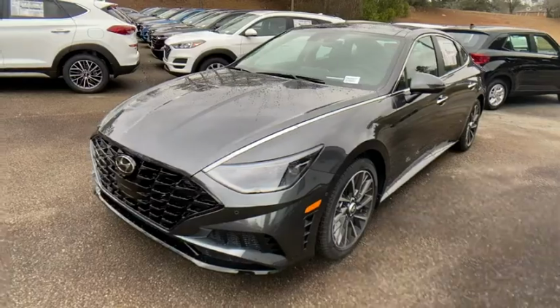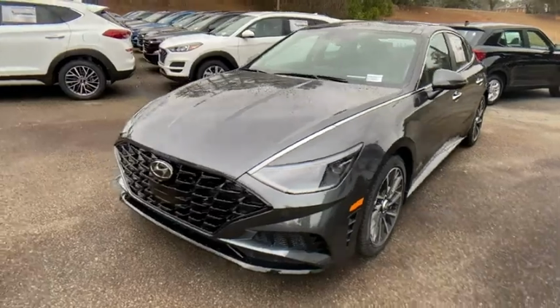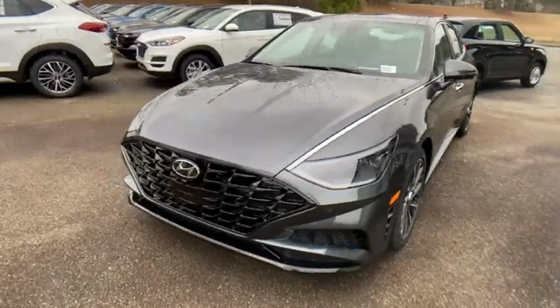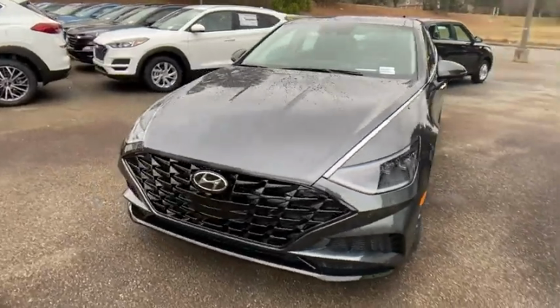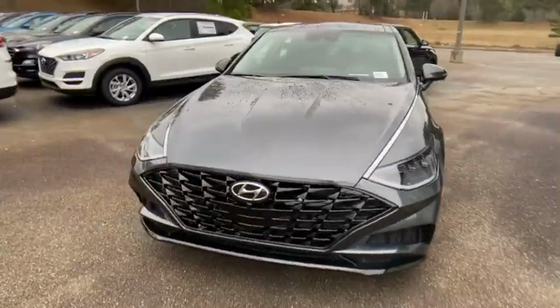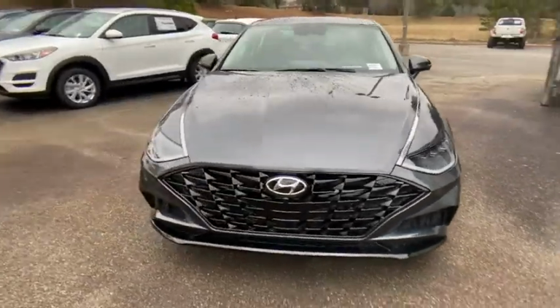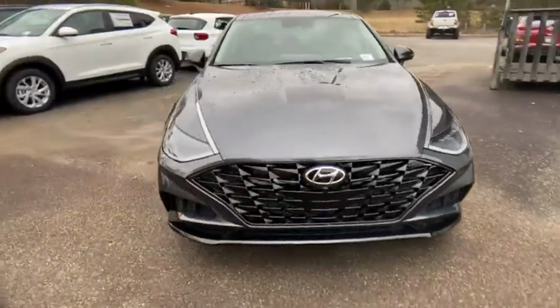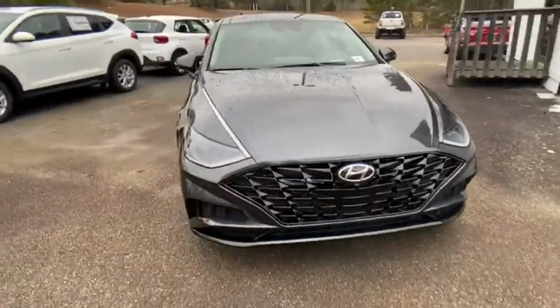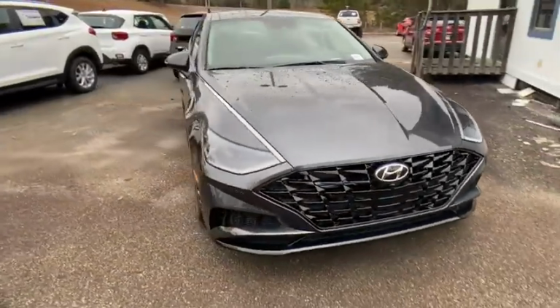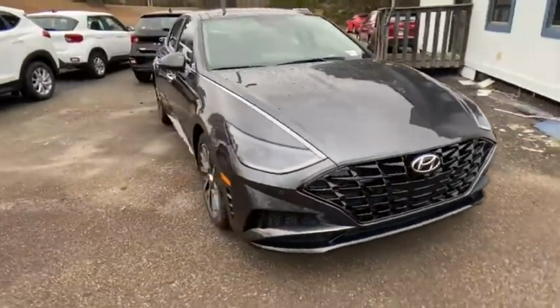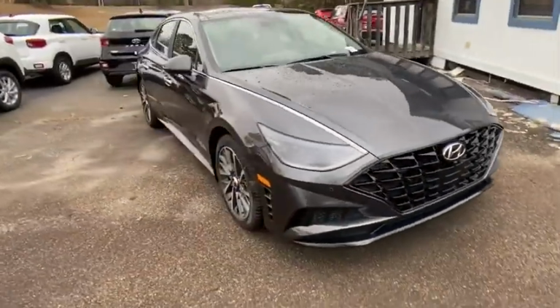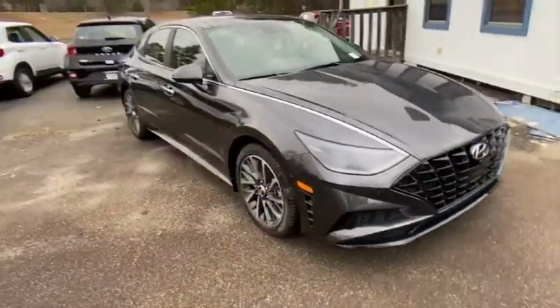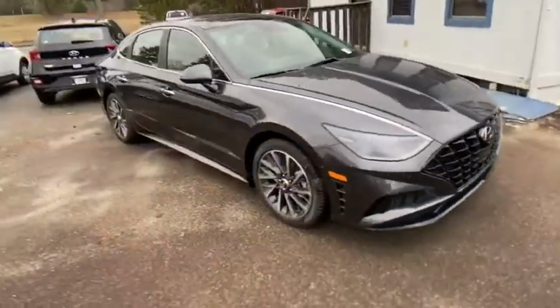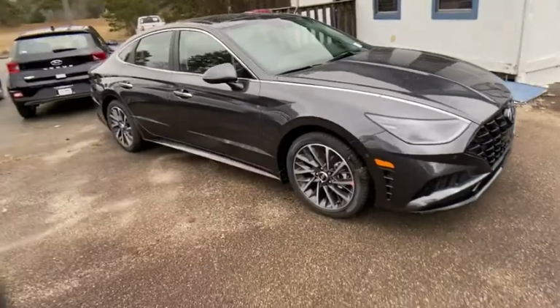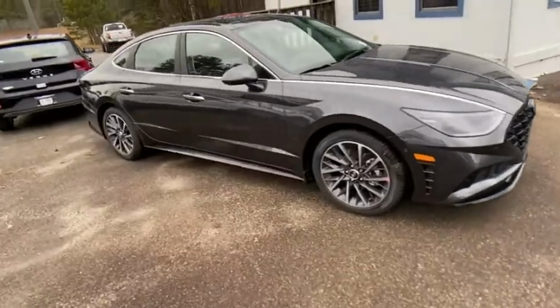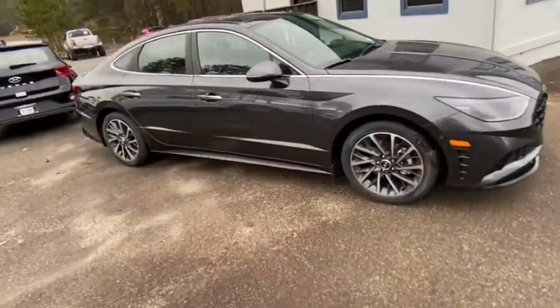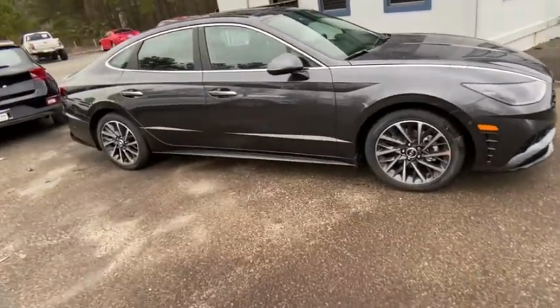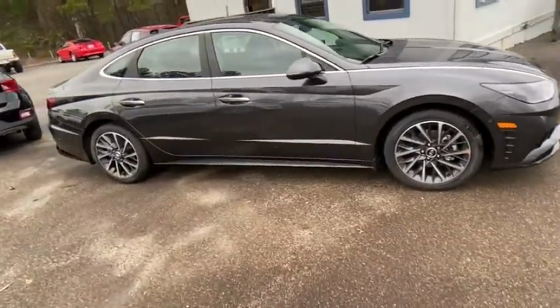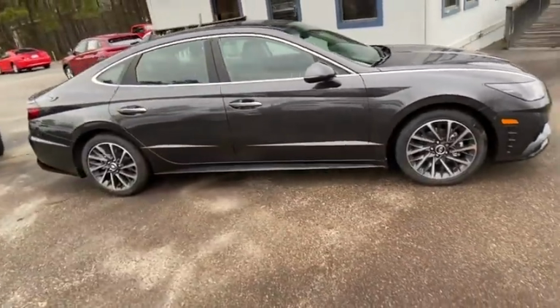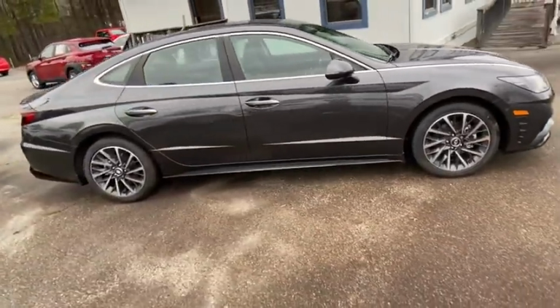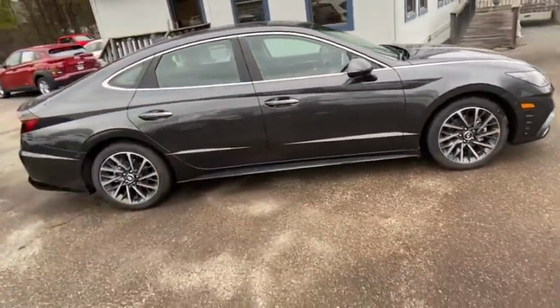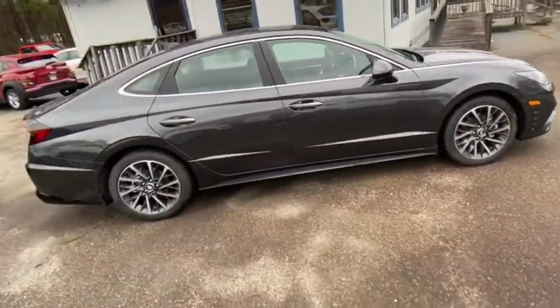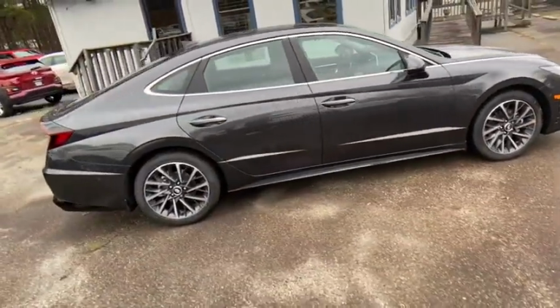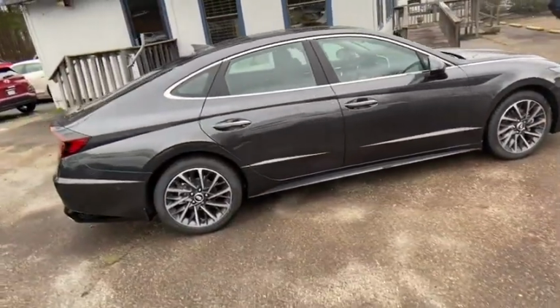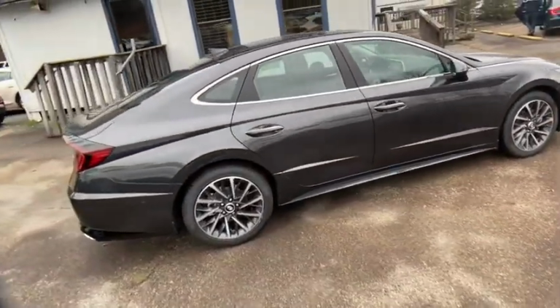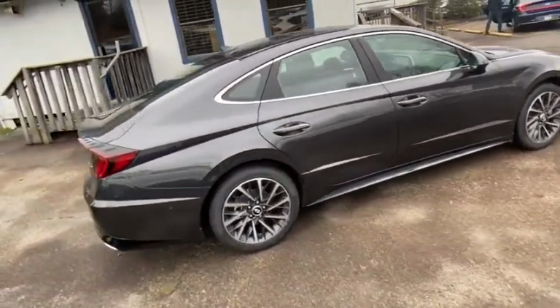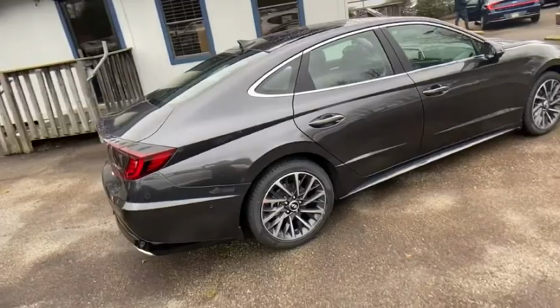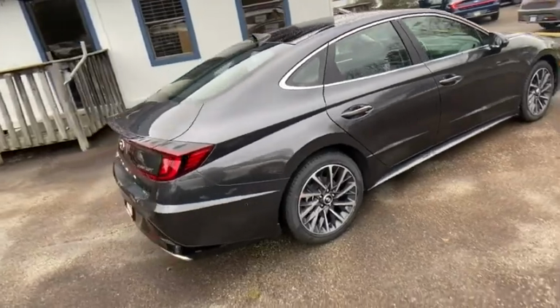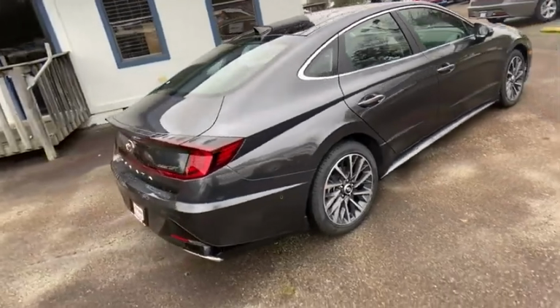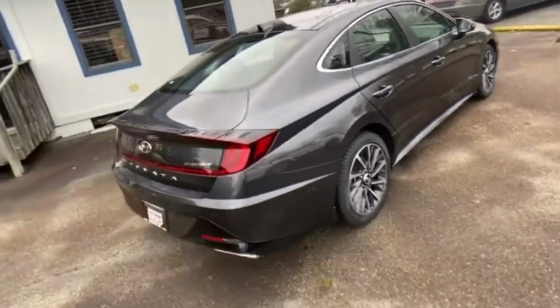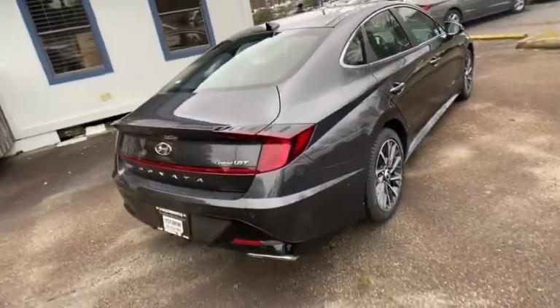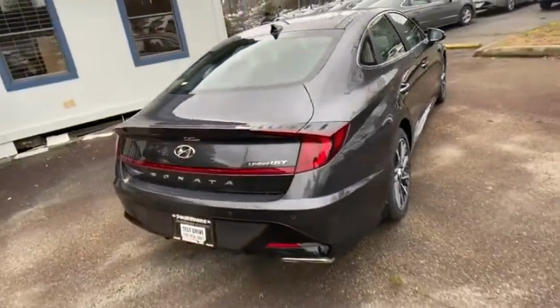We are pleased to show you the 2021 Hyundai Sonata. The Sonata has a long list of technologically advanced interior features and options that make driving safer, more convenient, and much more fun.